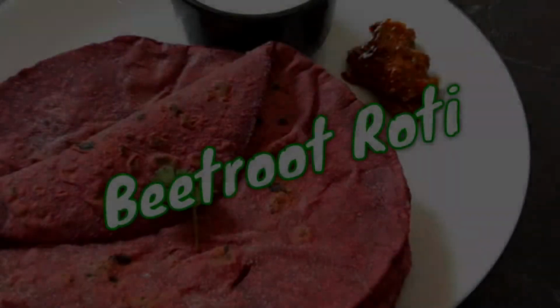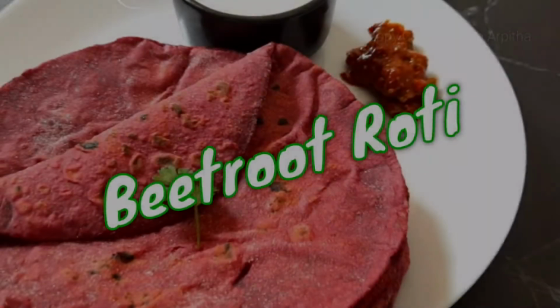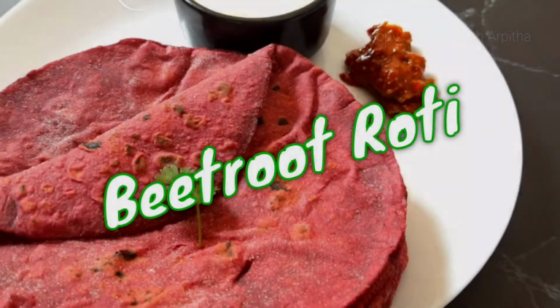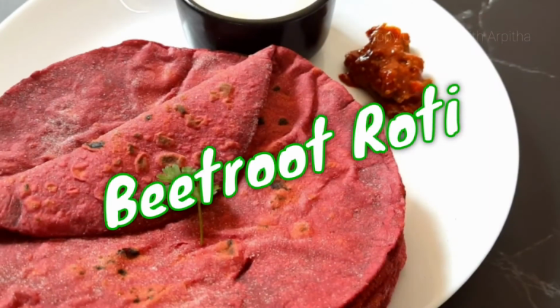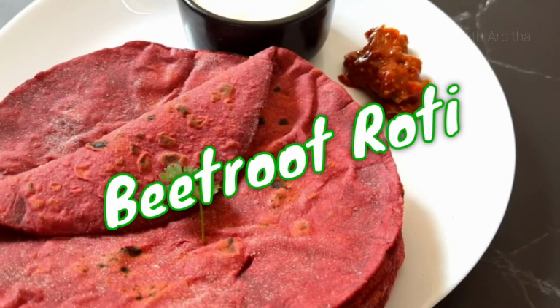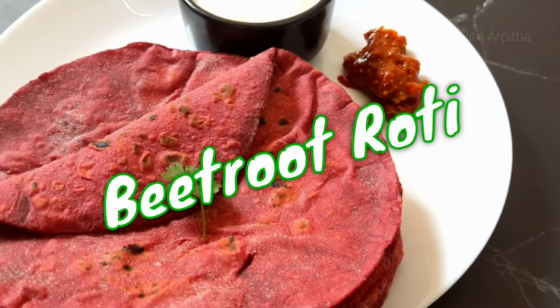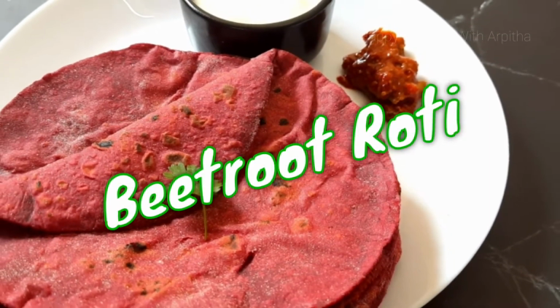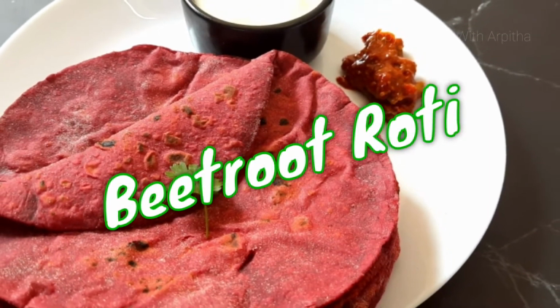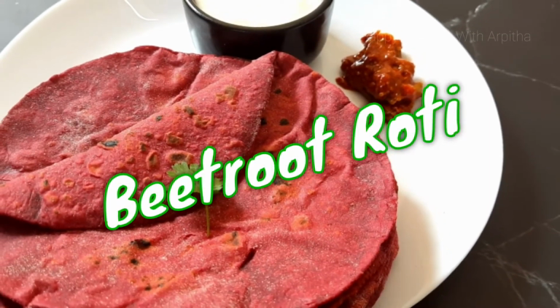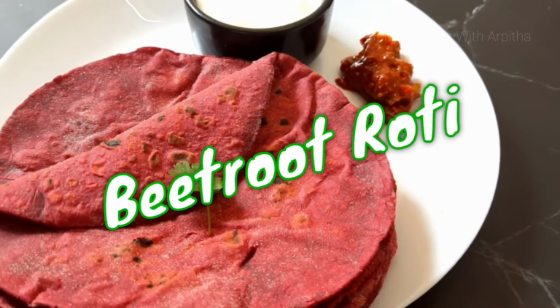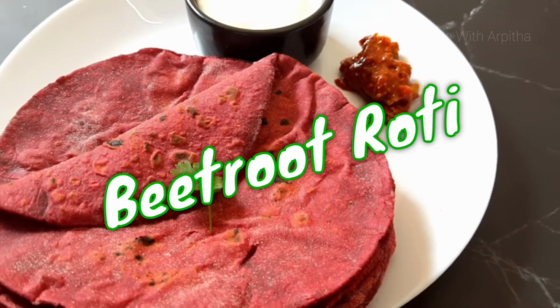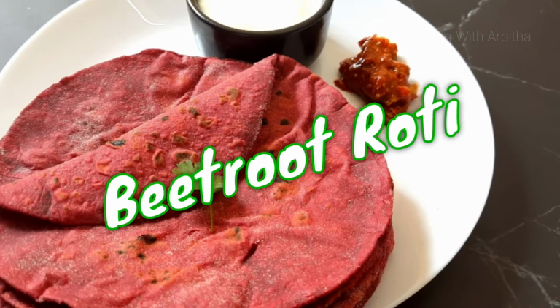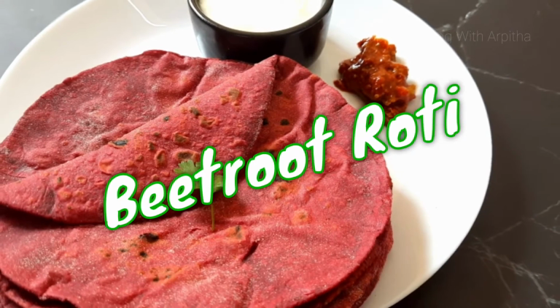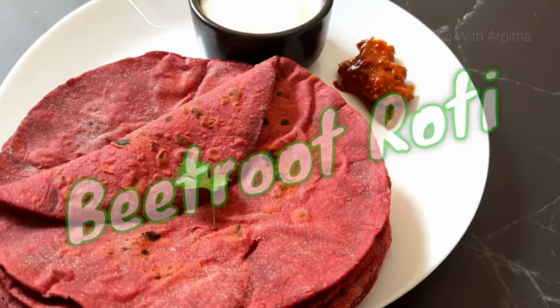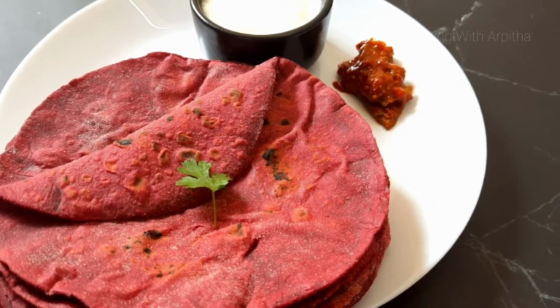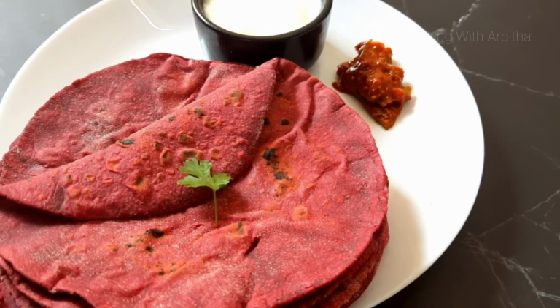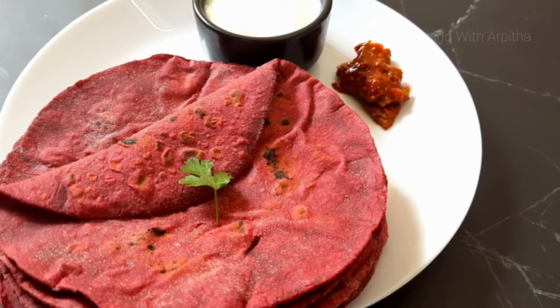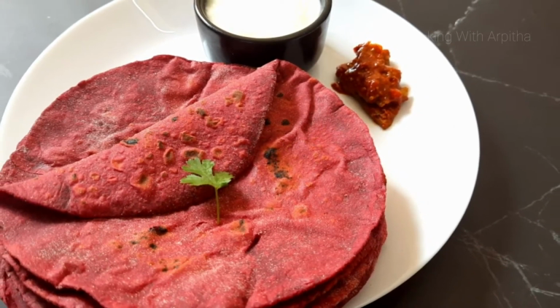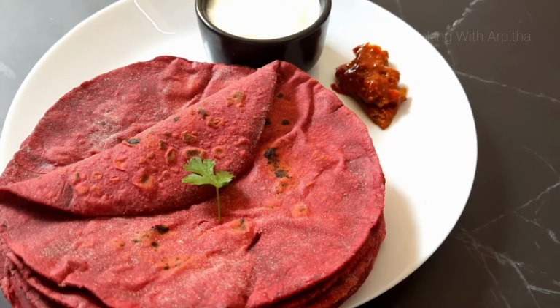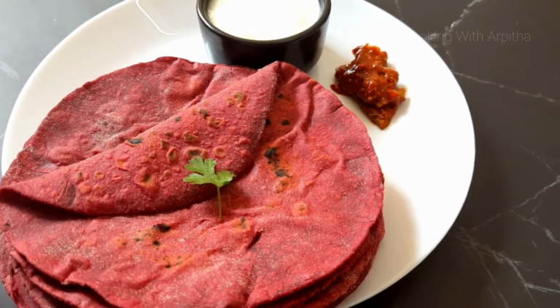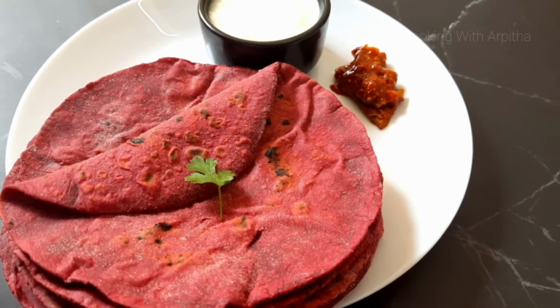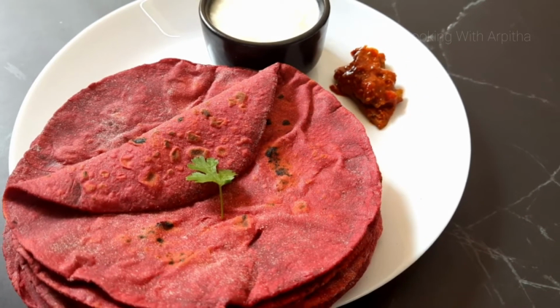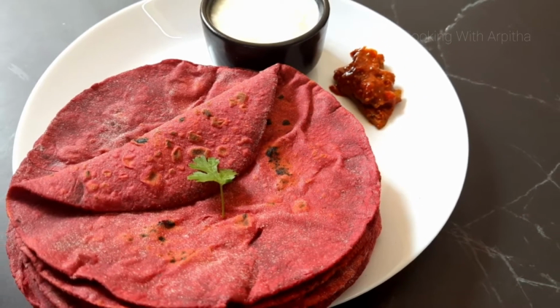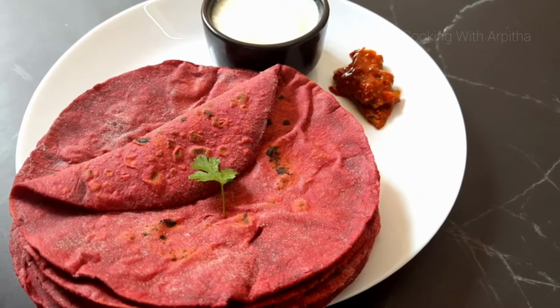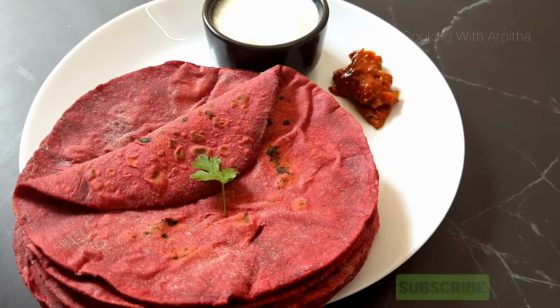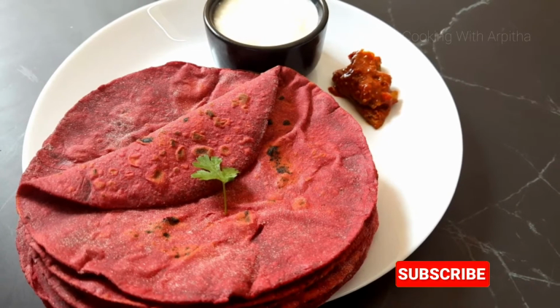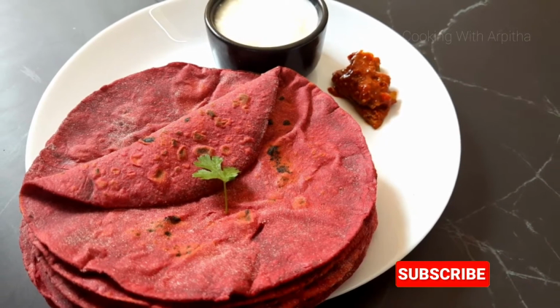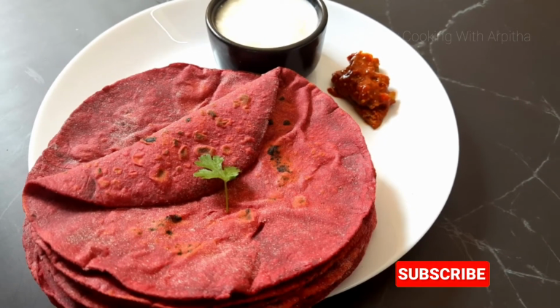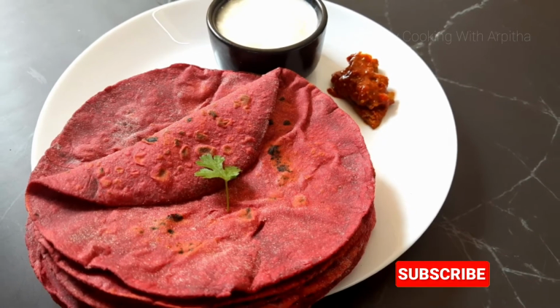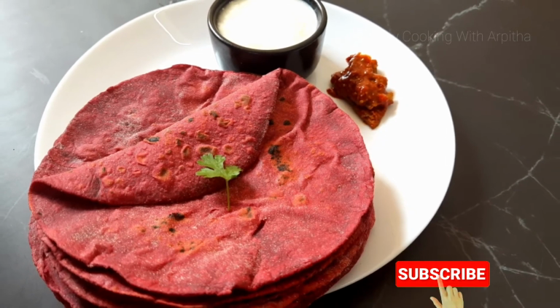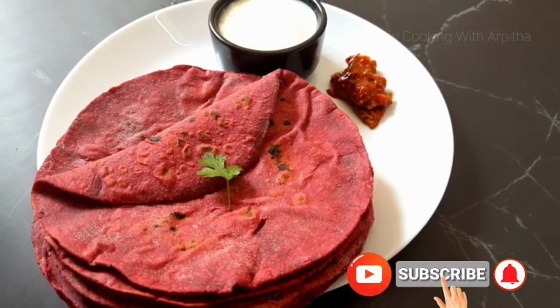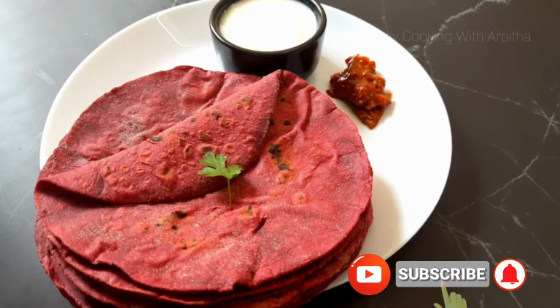Hello everyone, welcome back to my channel. Today's video is all about how to make soft and tasty beetroot roti. It's a very healthy recipe, so do watch this recipe till the end.